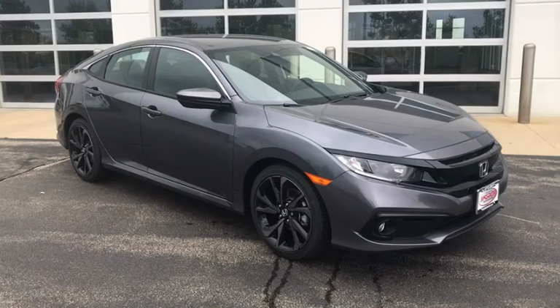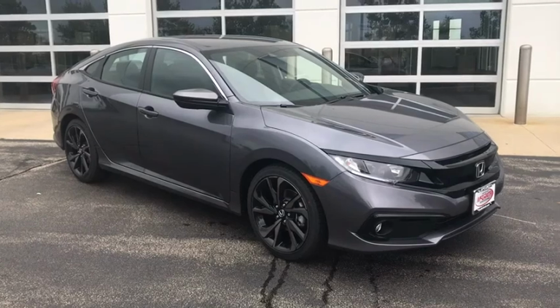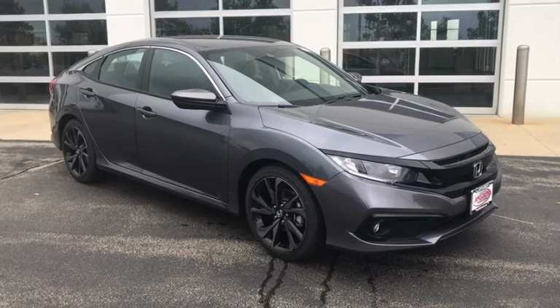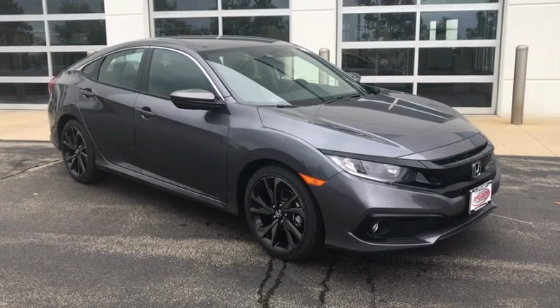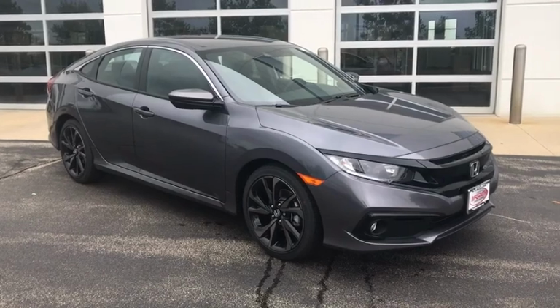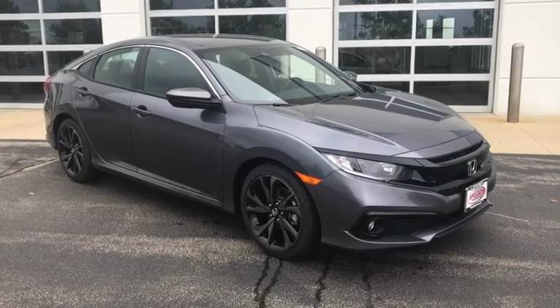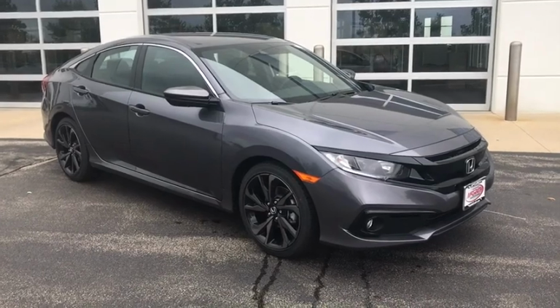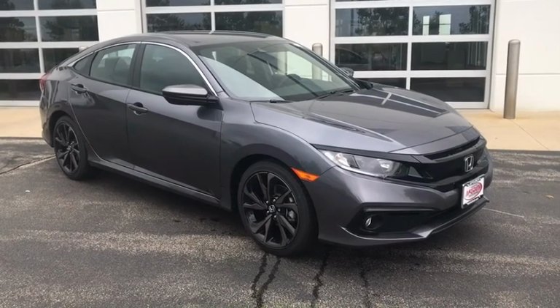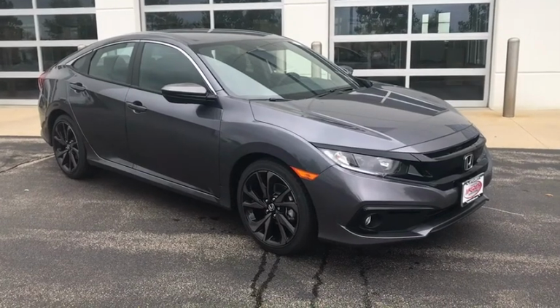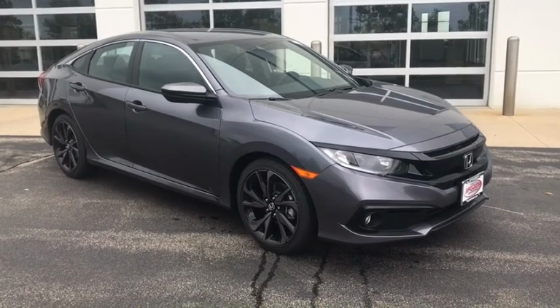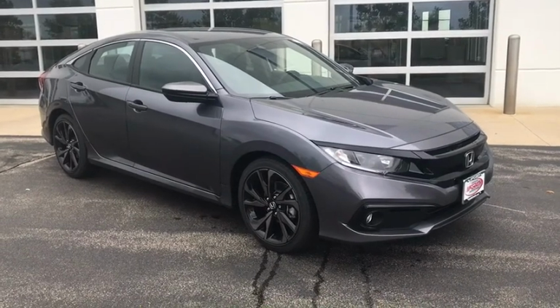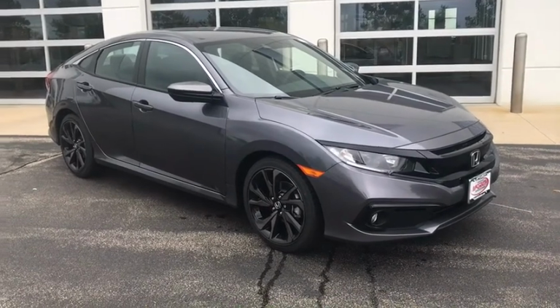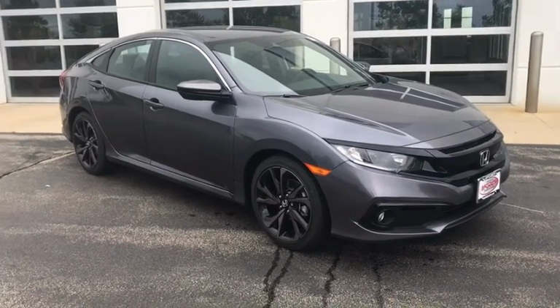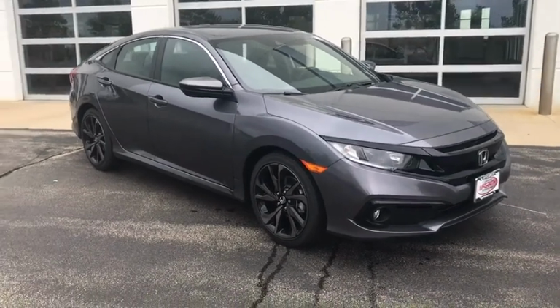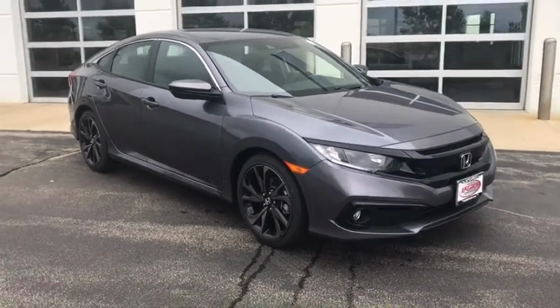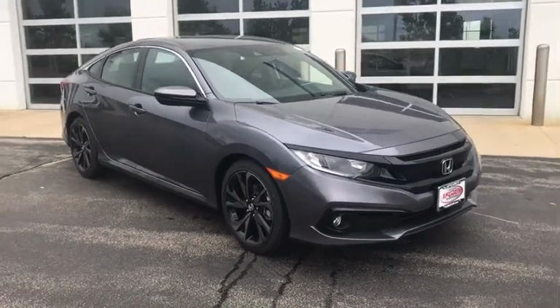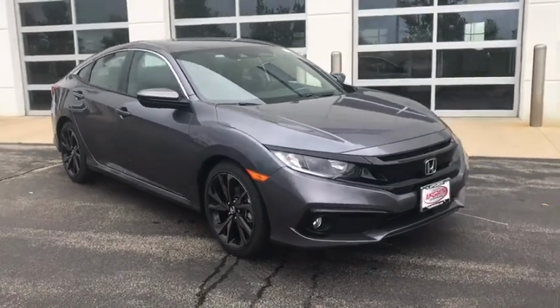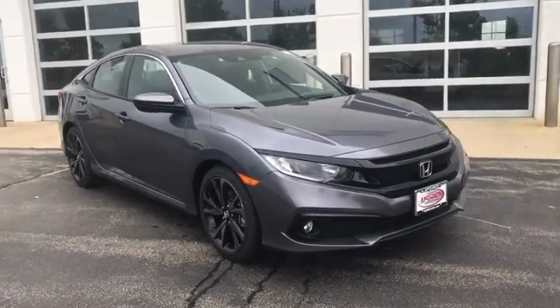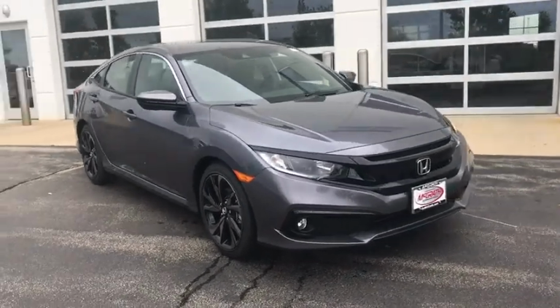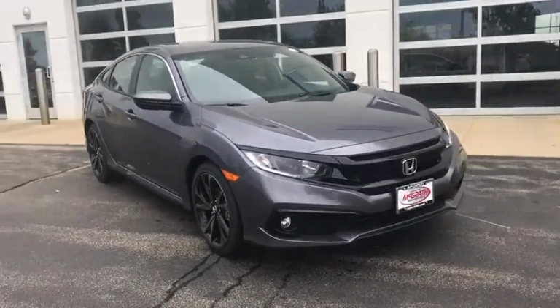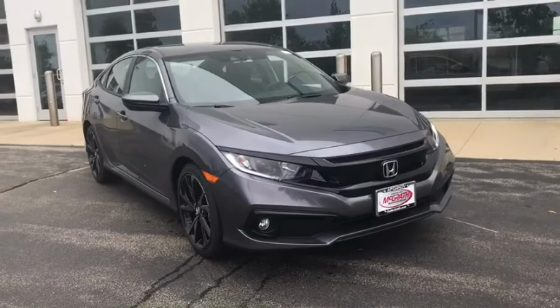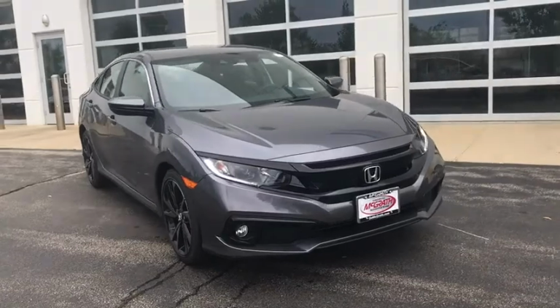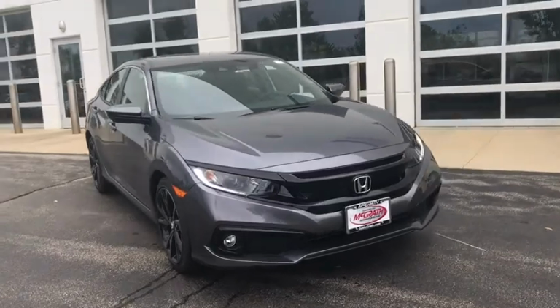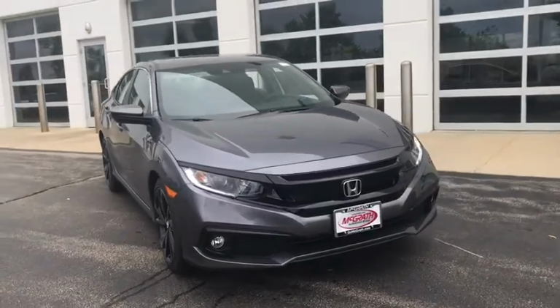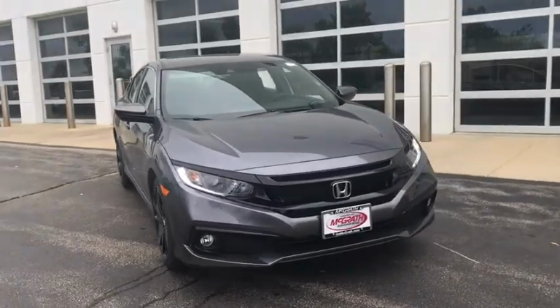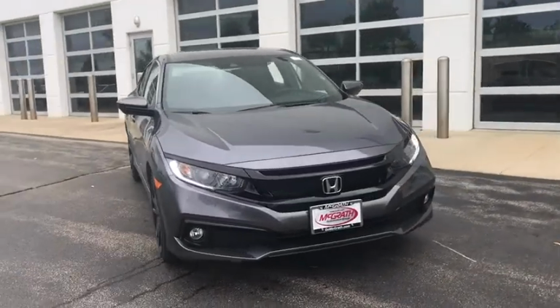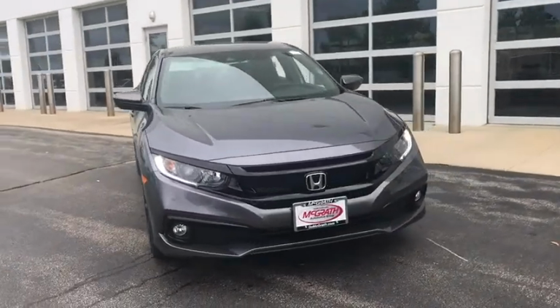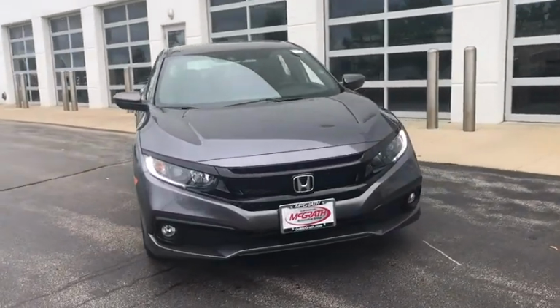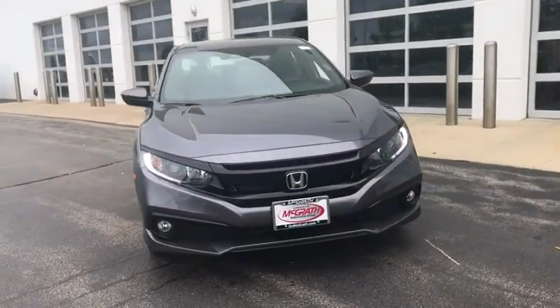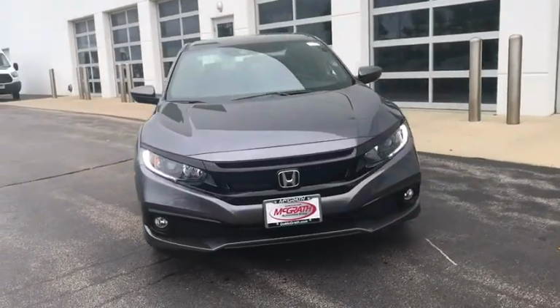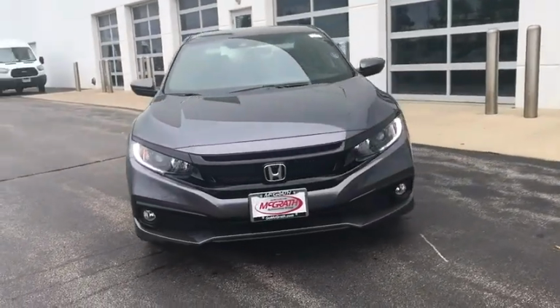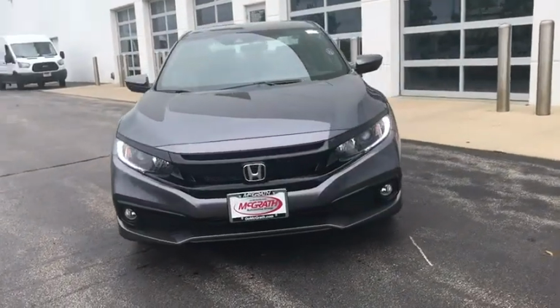We are pleased to show you the 2020 Honda Civic. Honda Civic — practical, awesome gas mileage, and incredibly reliable.